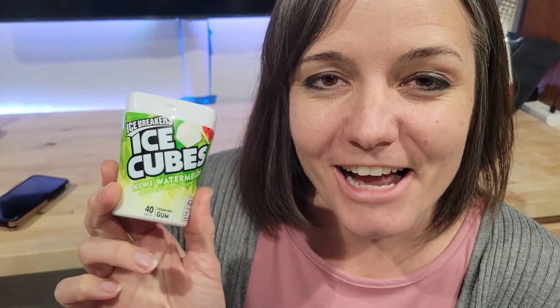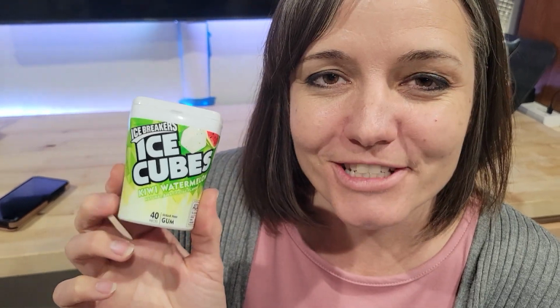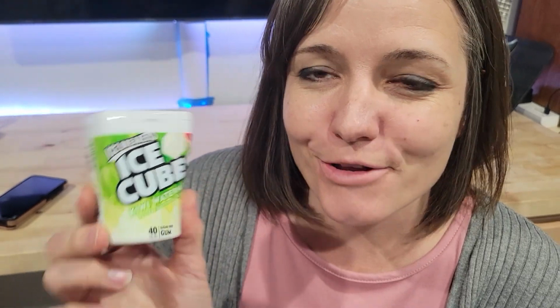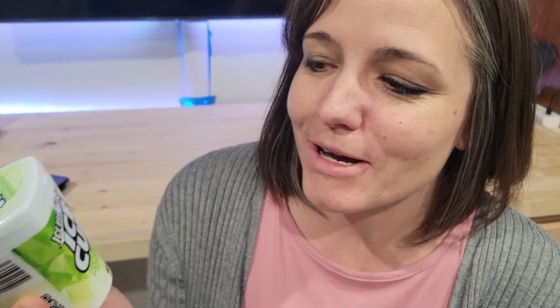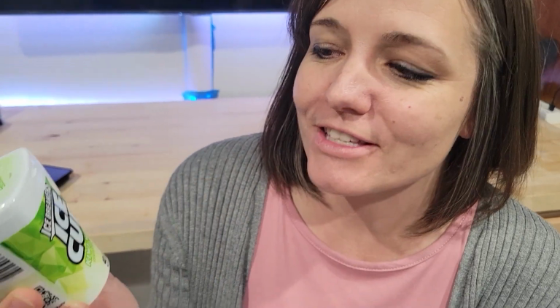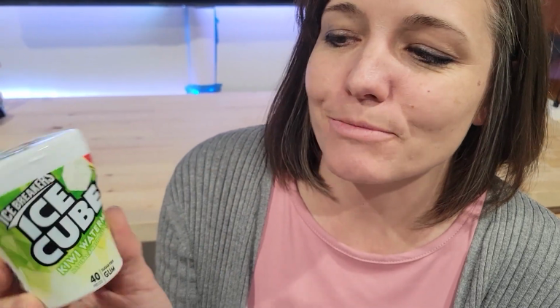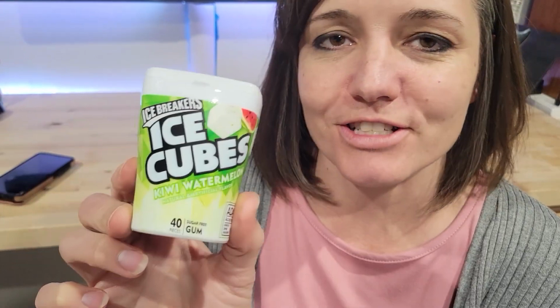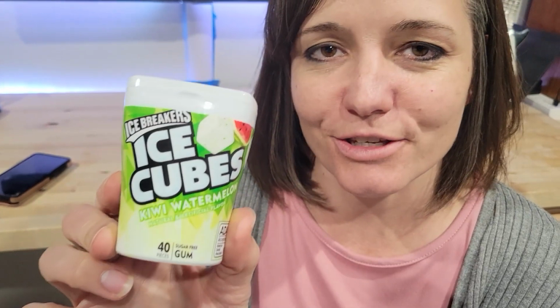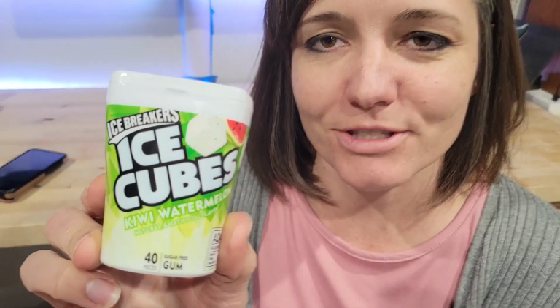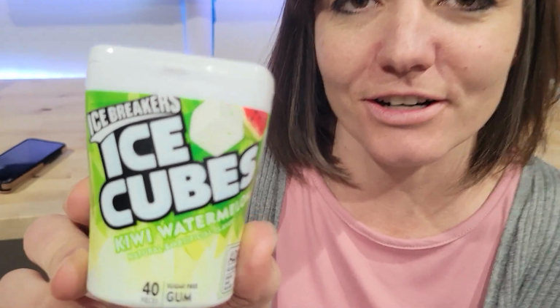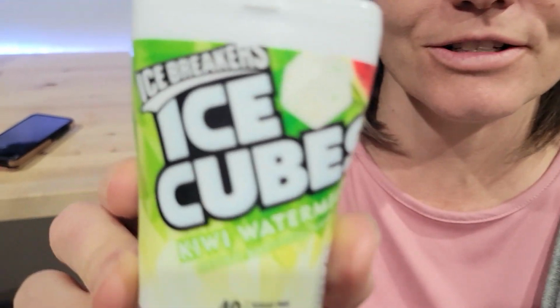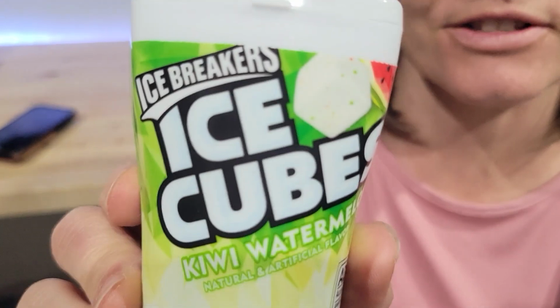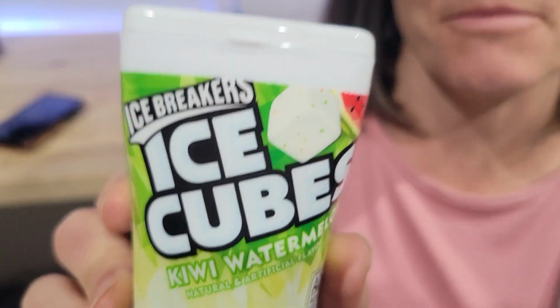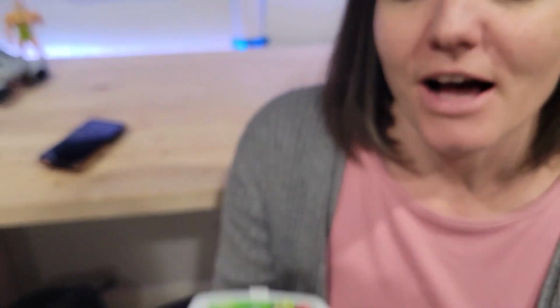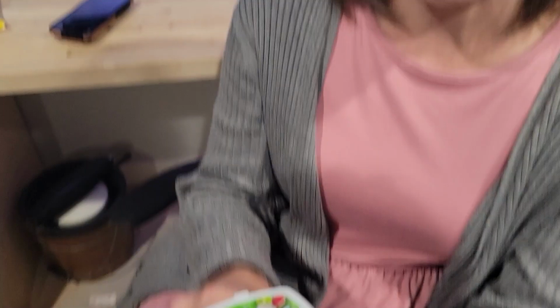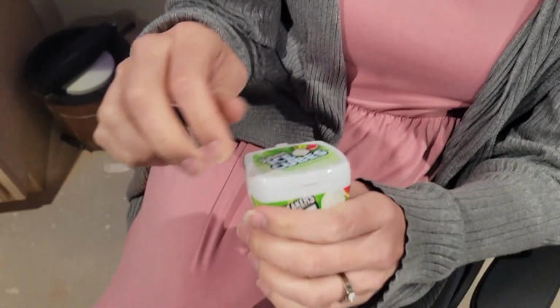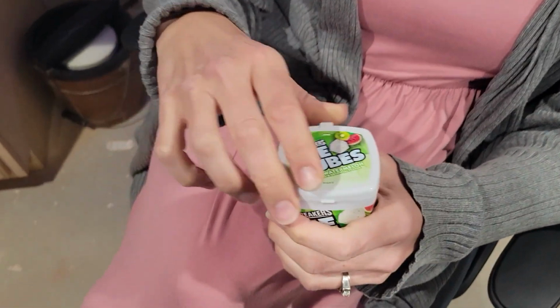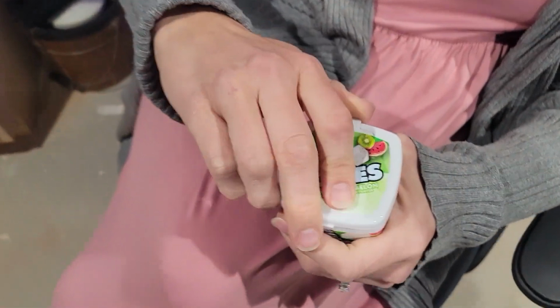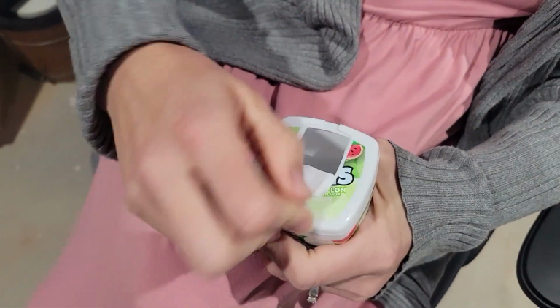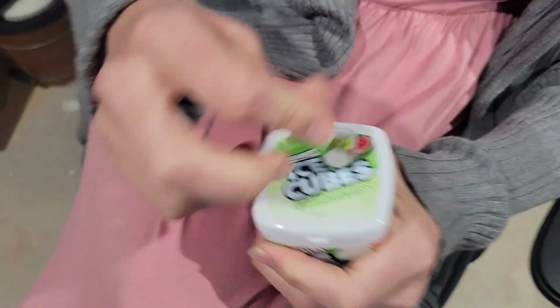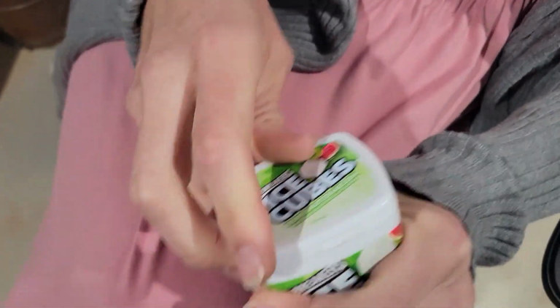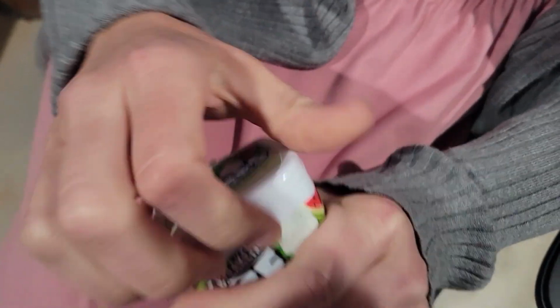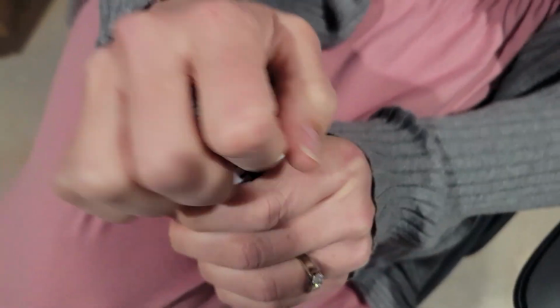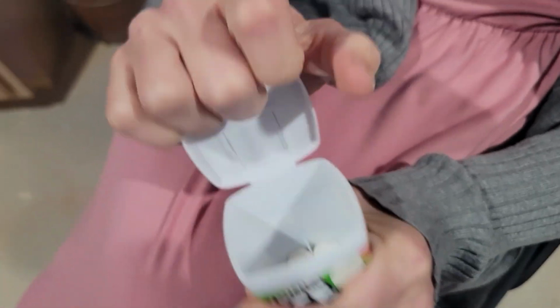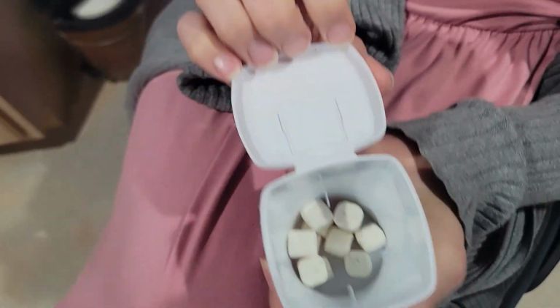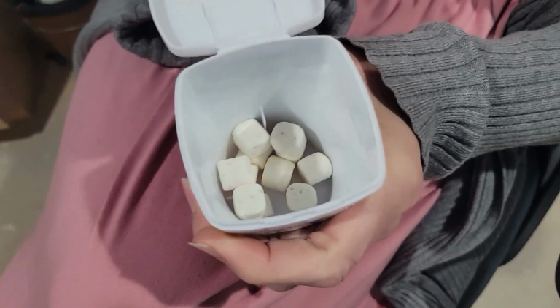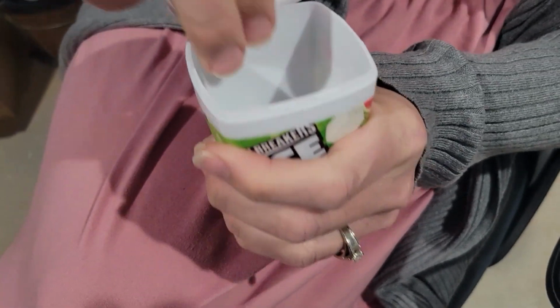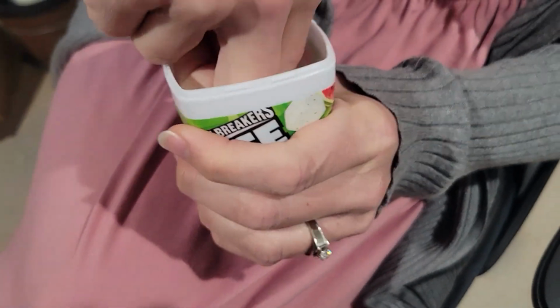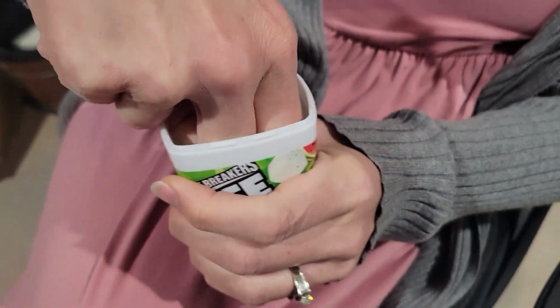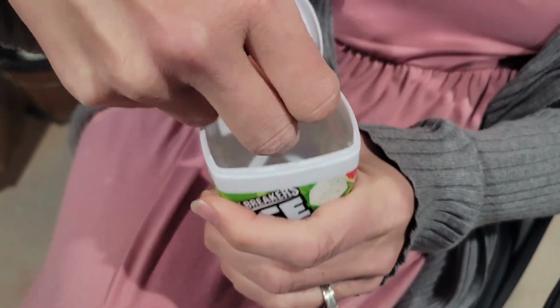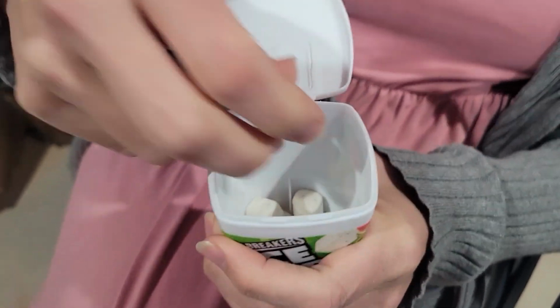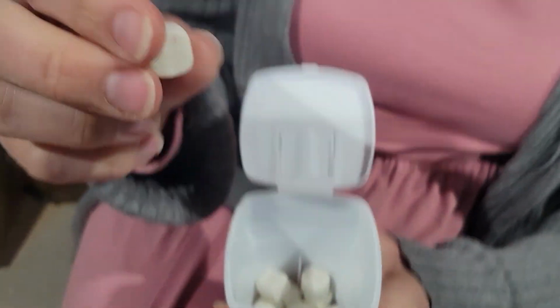I wanted to tell you guys about these Ice Breakers ice cubes. They're little squares of gum. I especially like the container where you can do one or you can do many if you want to share with lots of people, which every once in a while I do share.